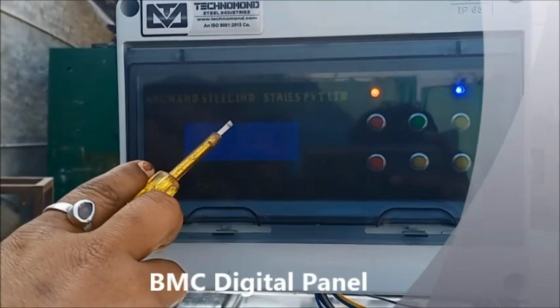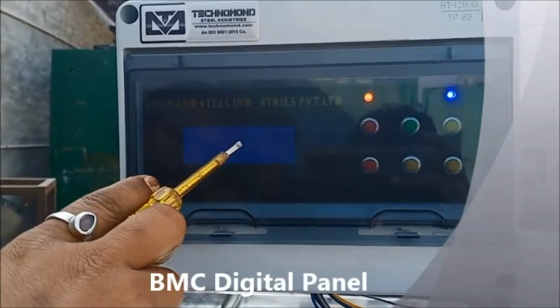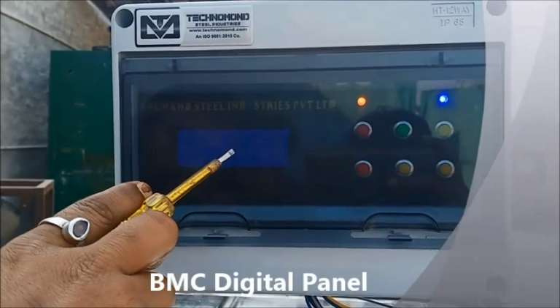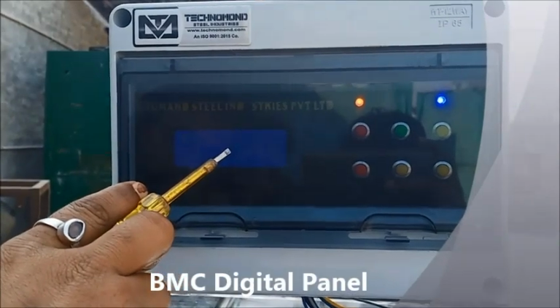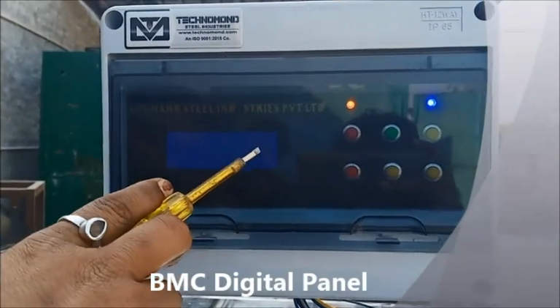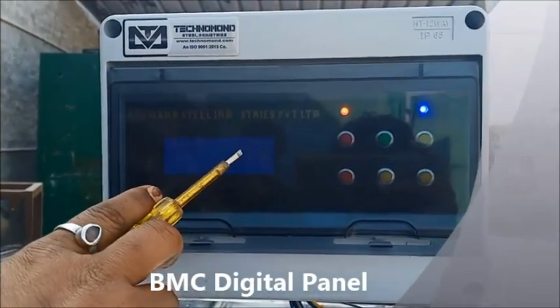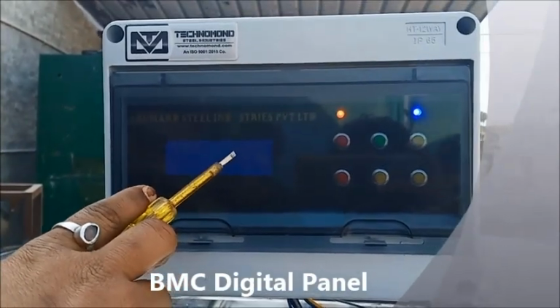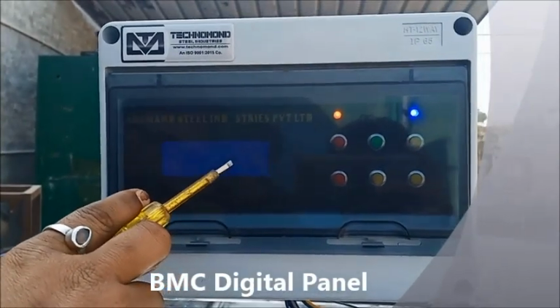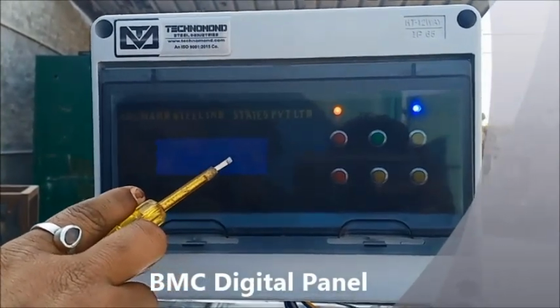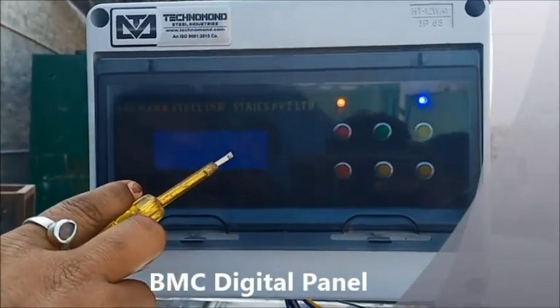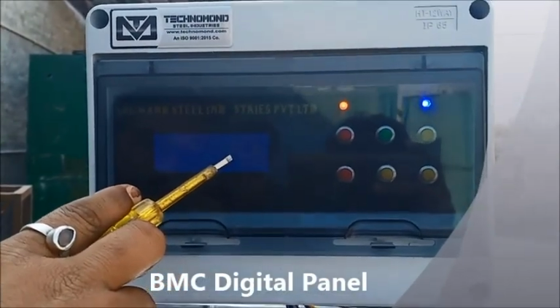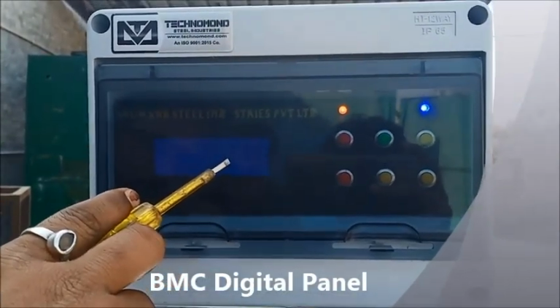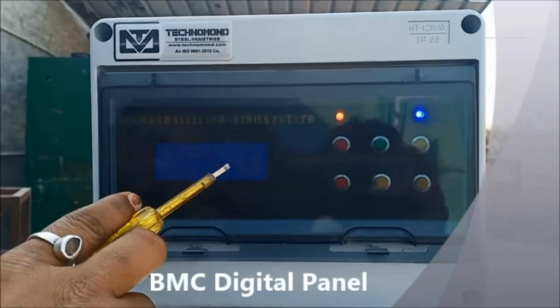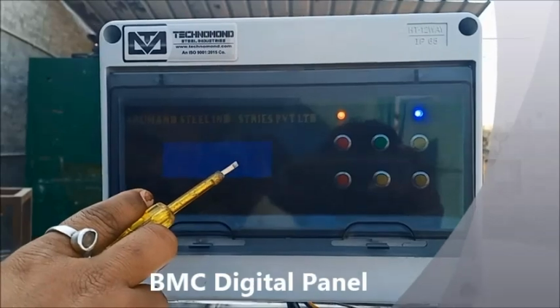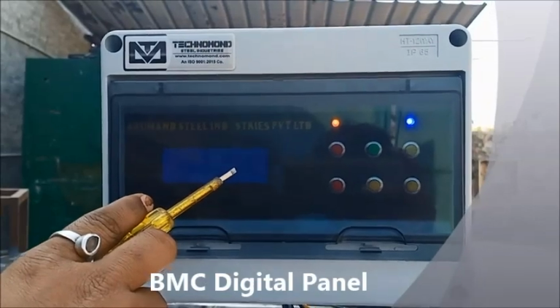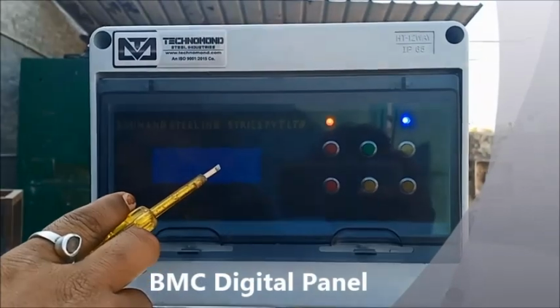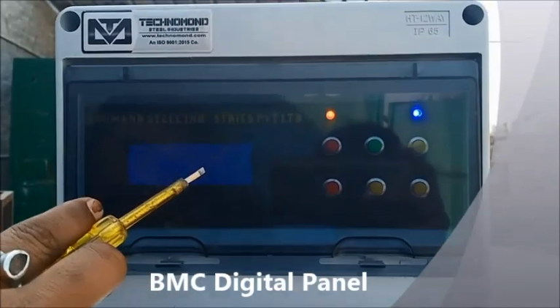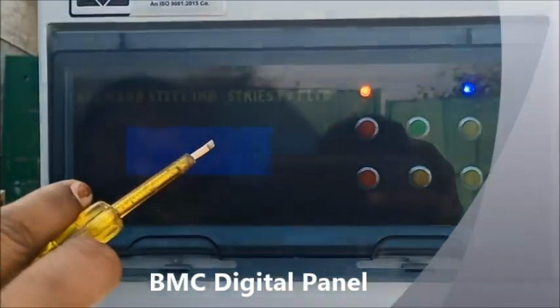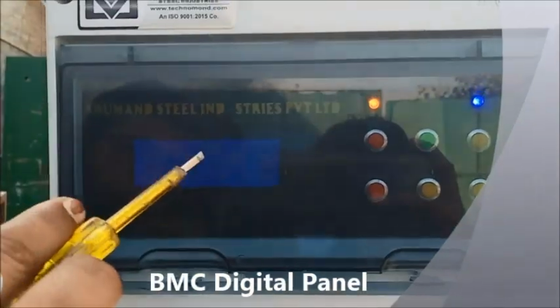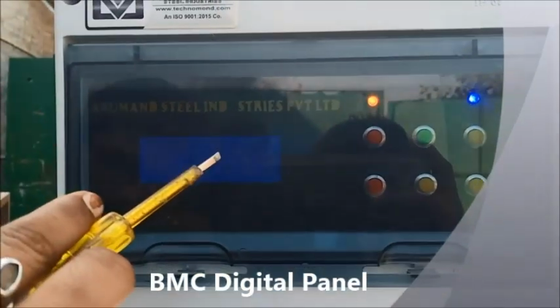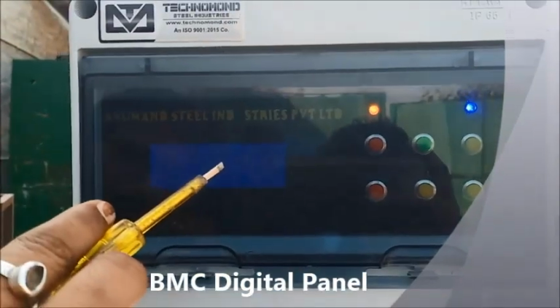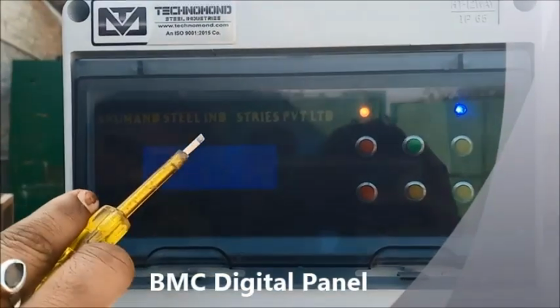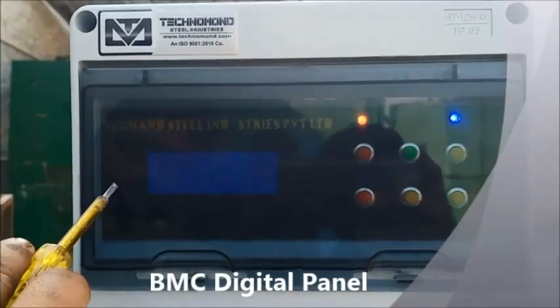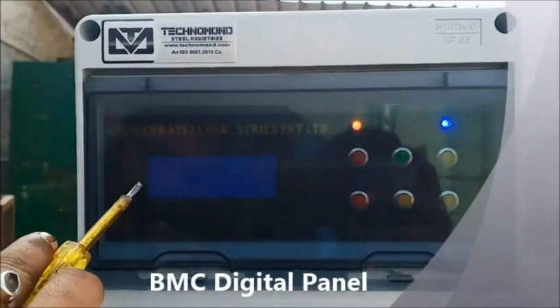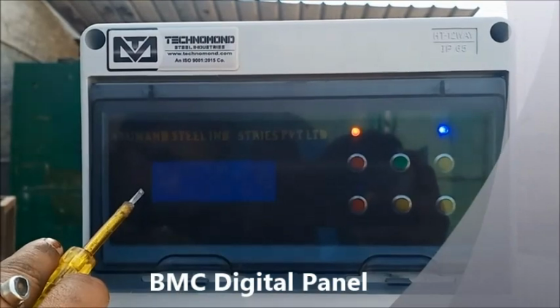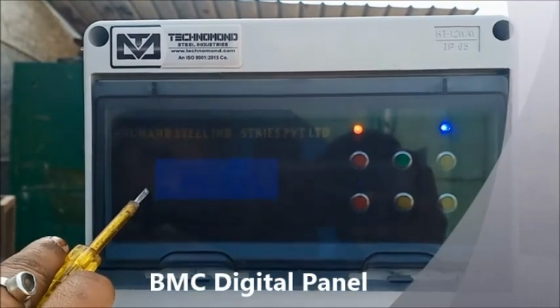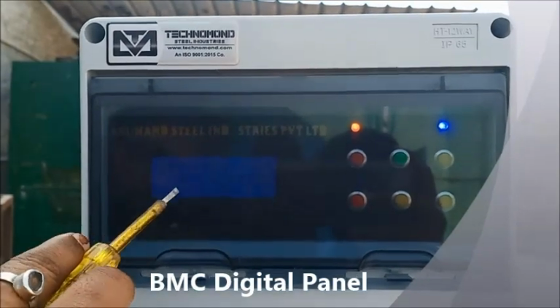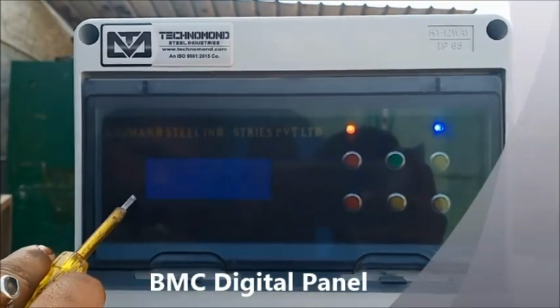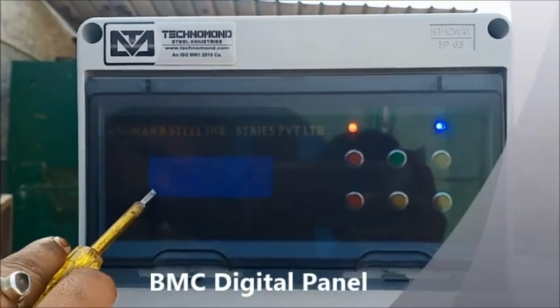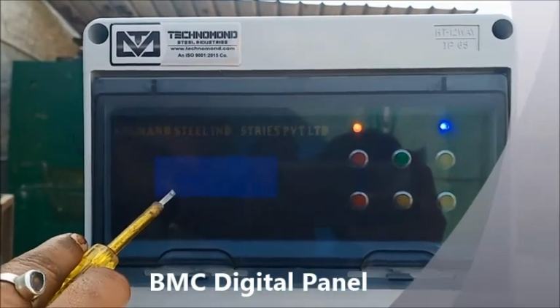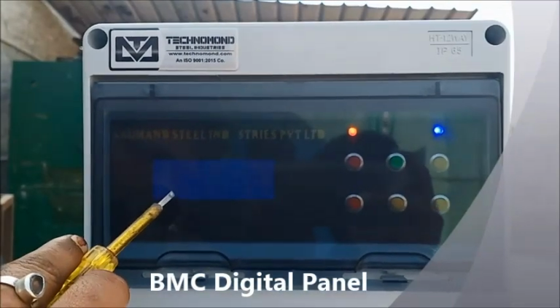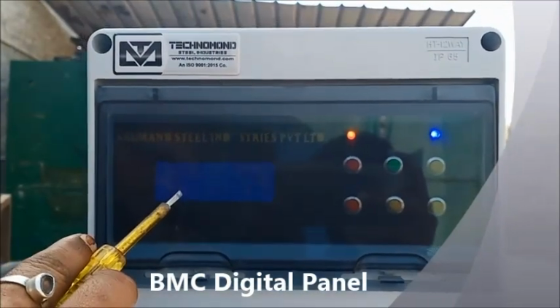Now we are running auto mode. This is the agitator and compressor. The compressor will be on for 3-5 minutes. You can see this.